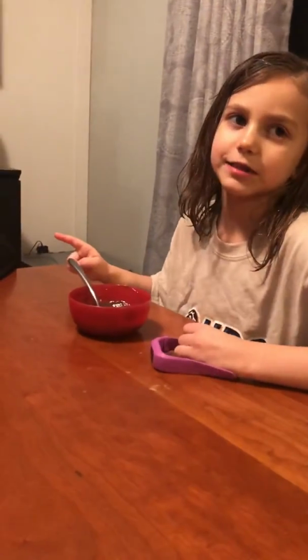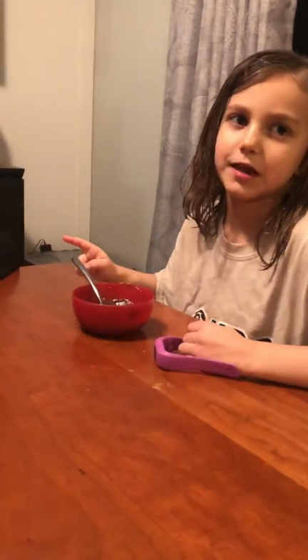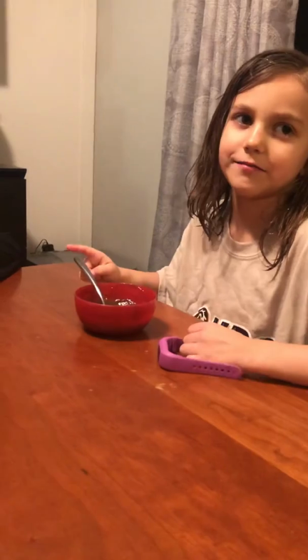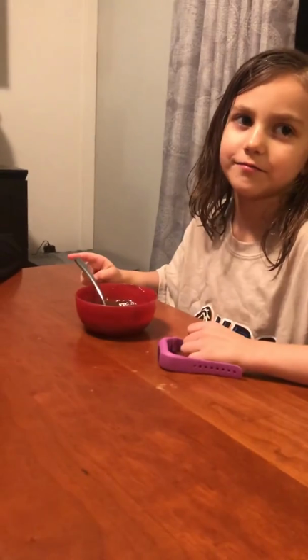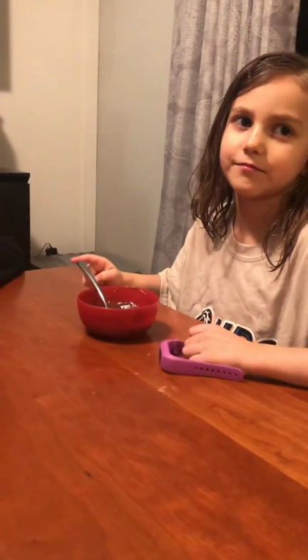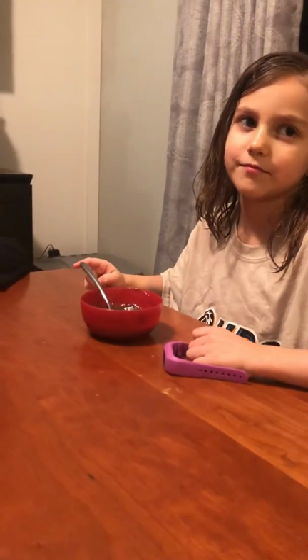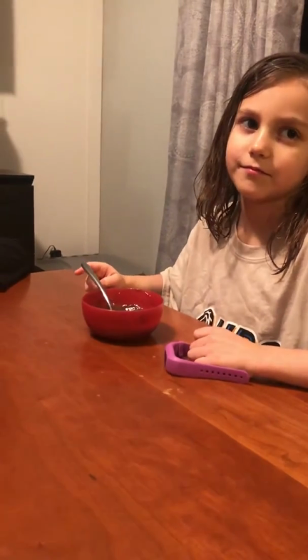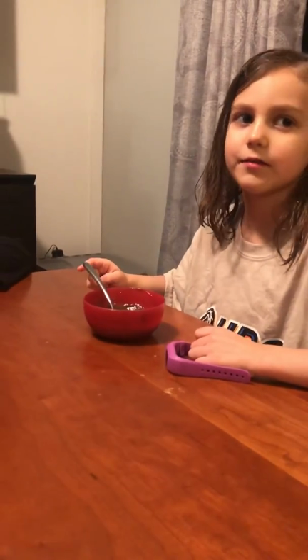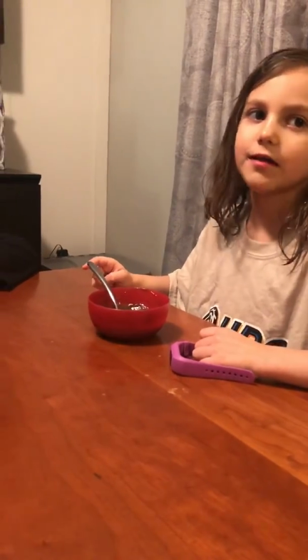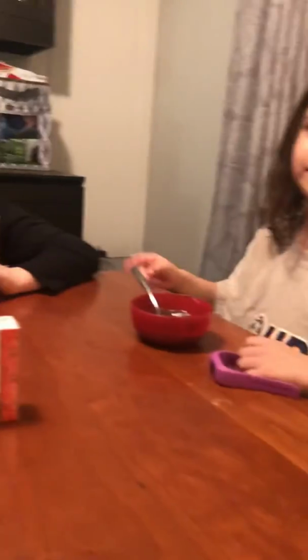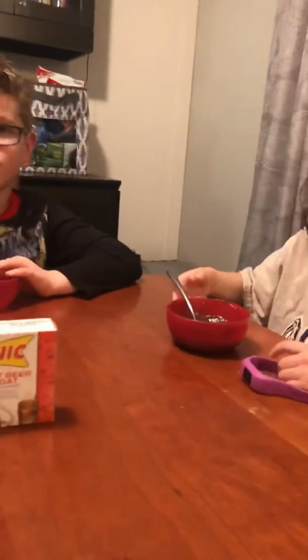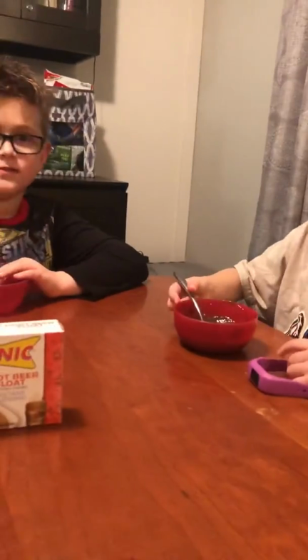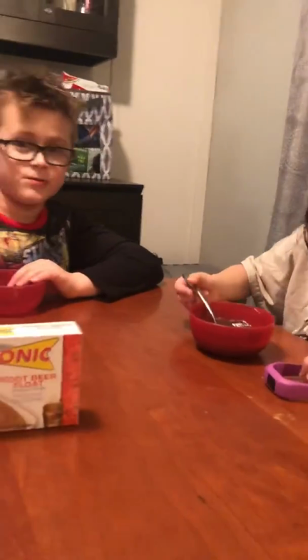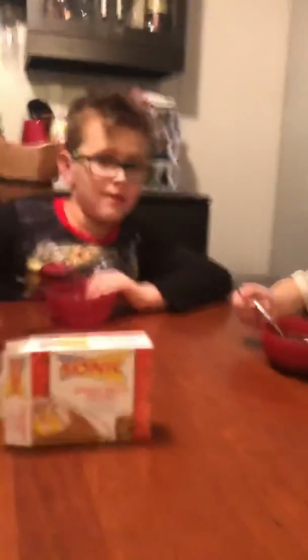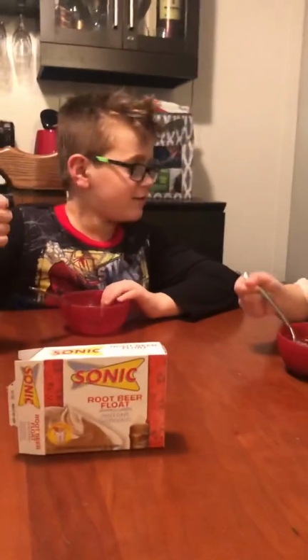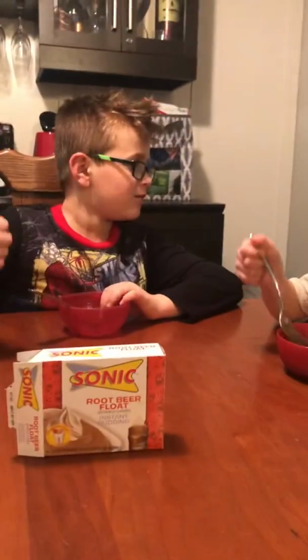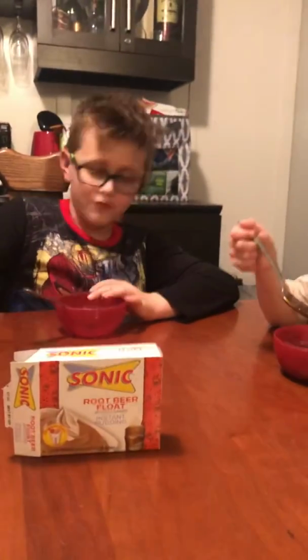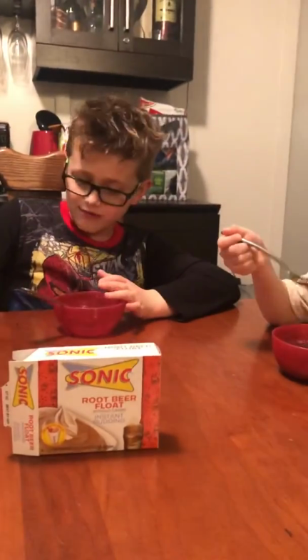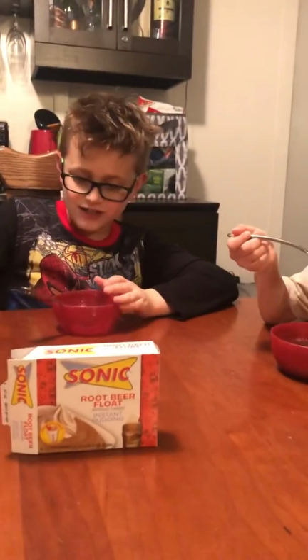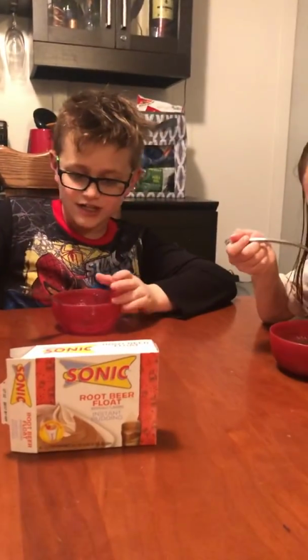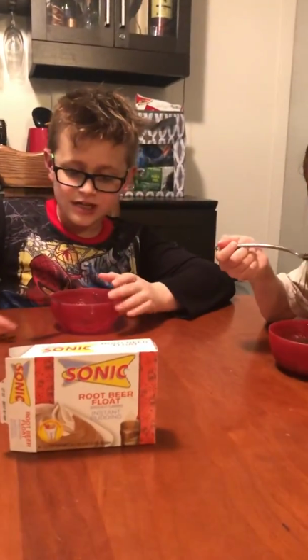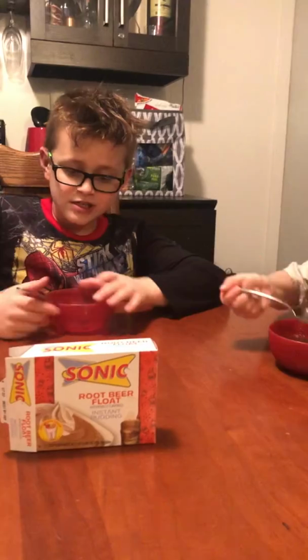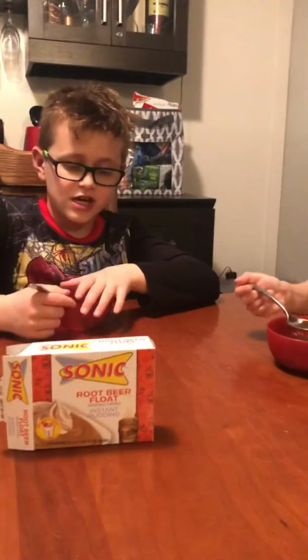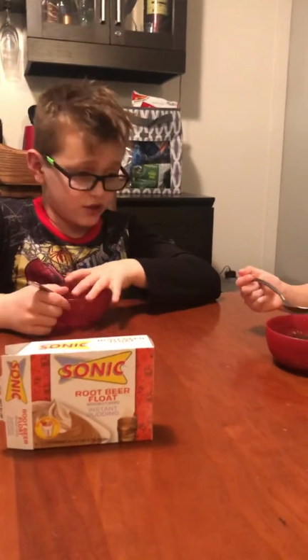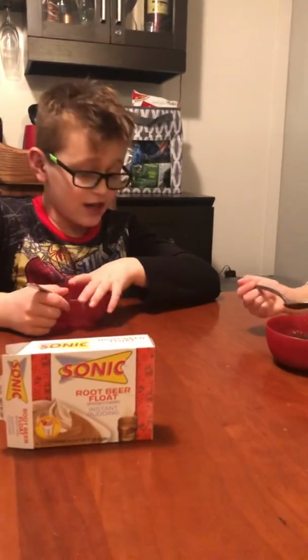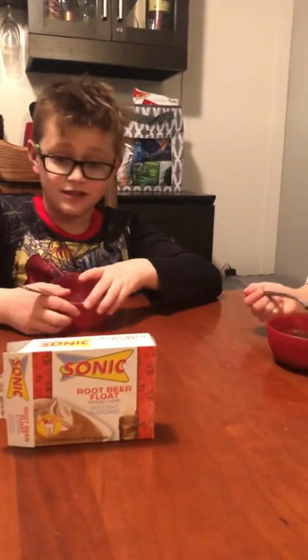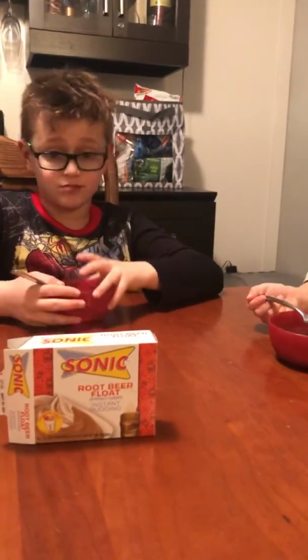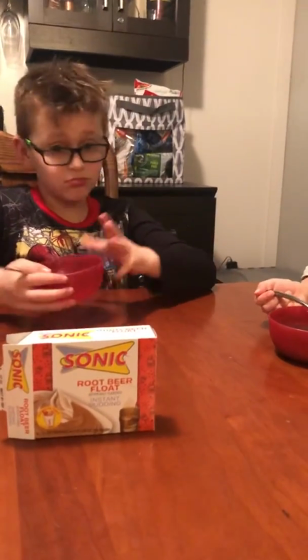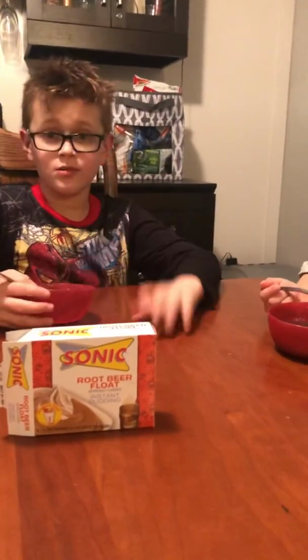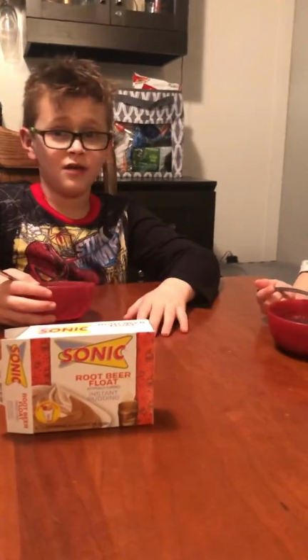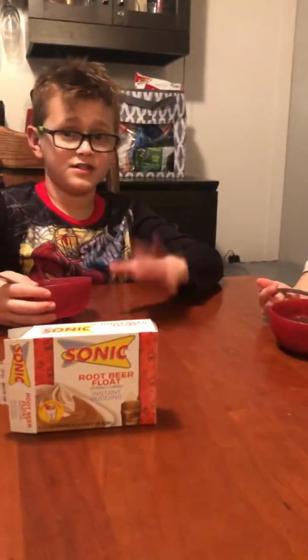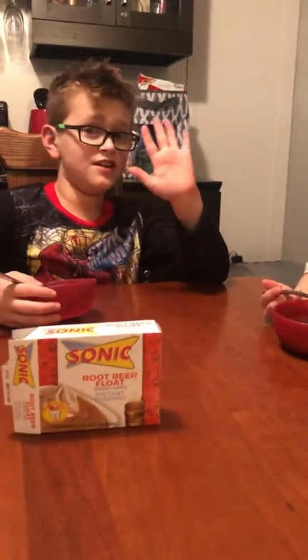Without whipped cream it's still a ten. Don't forget to subscribe. Comment down below if you ever get to try this. See ya.